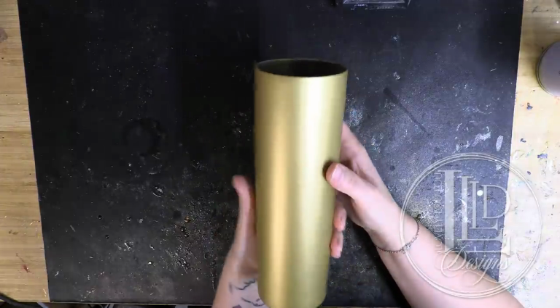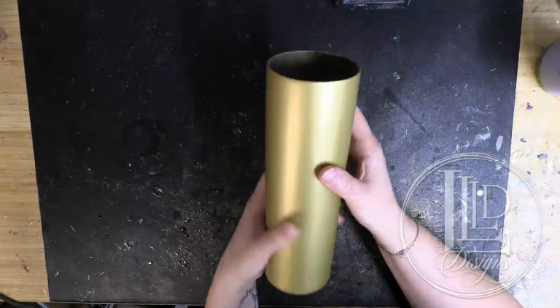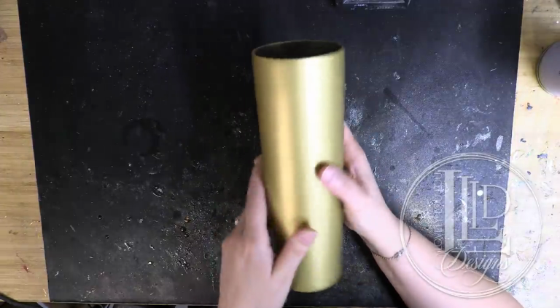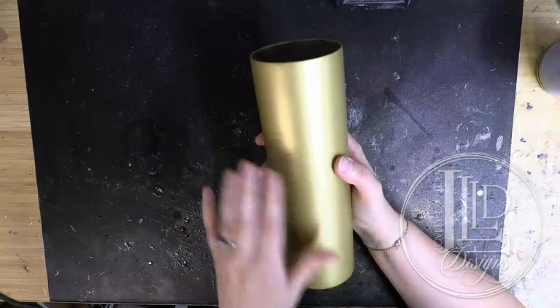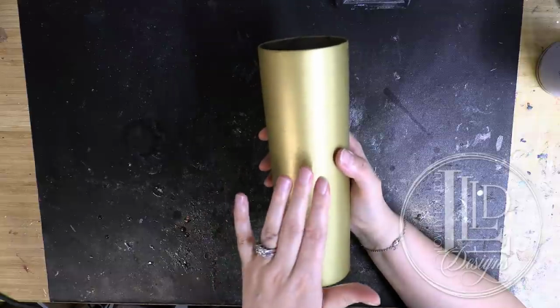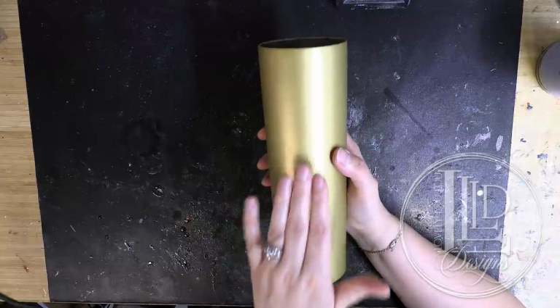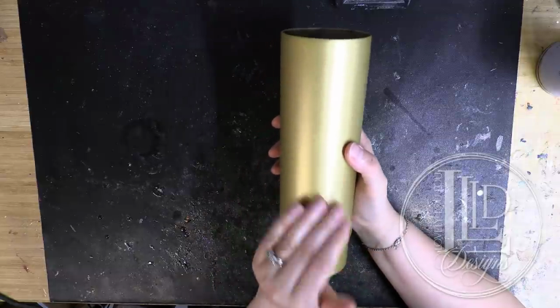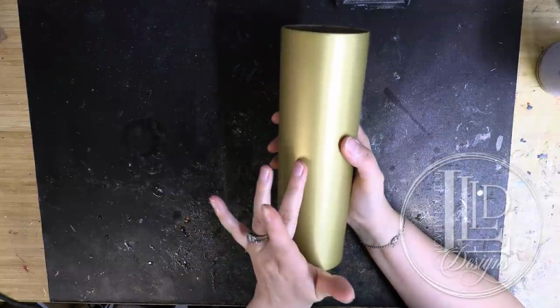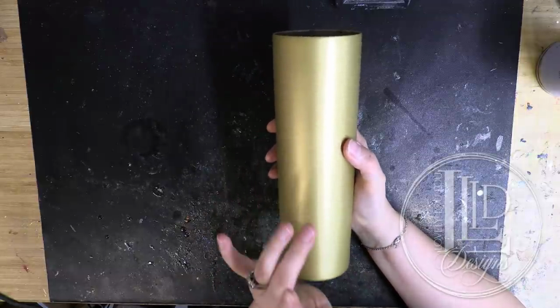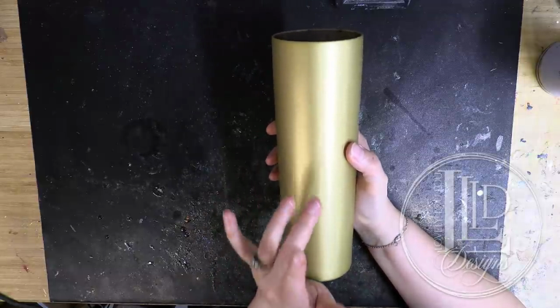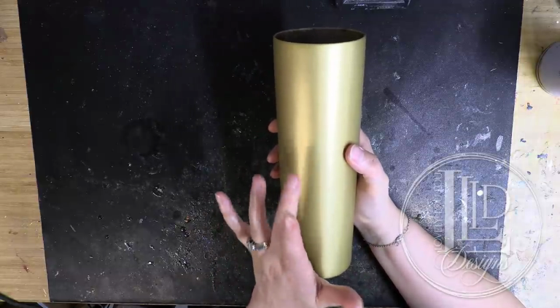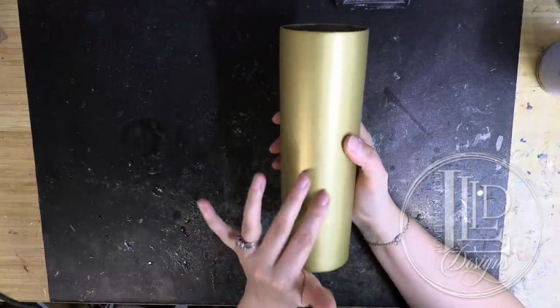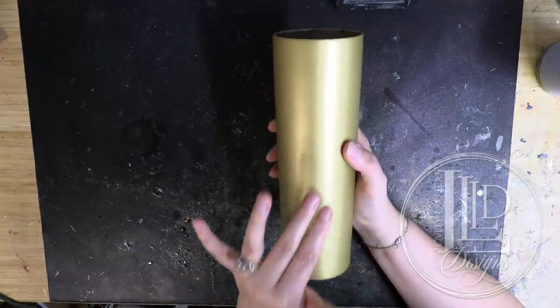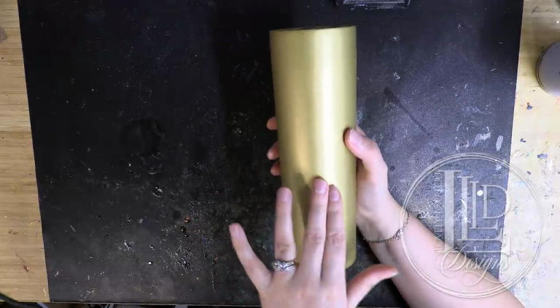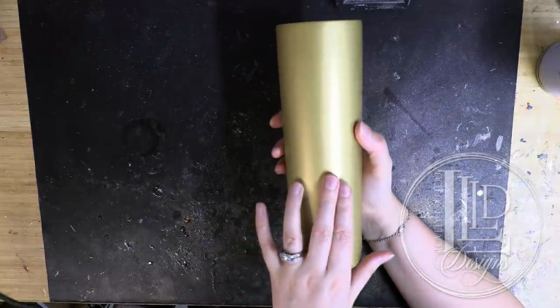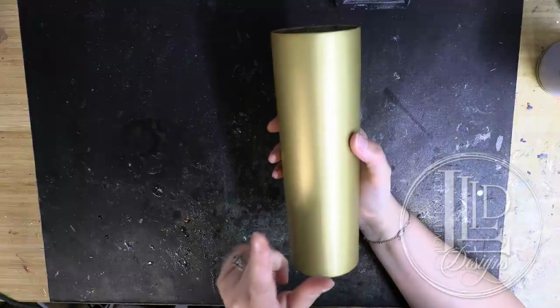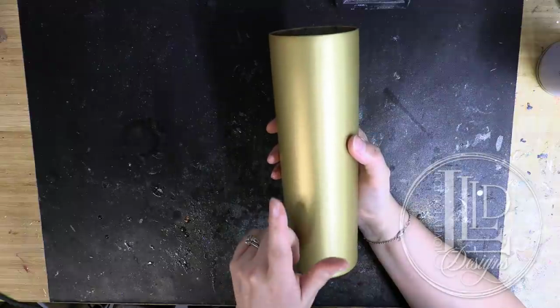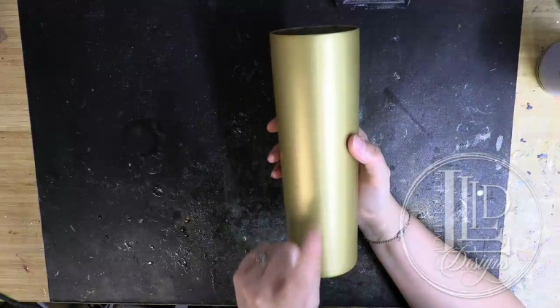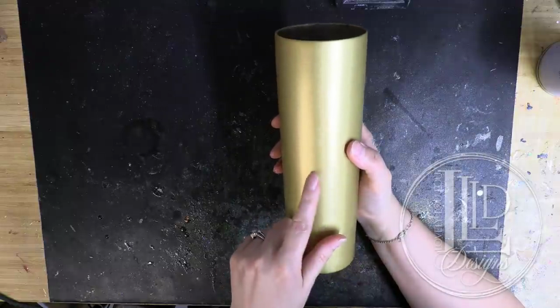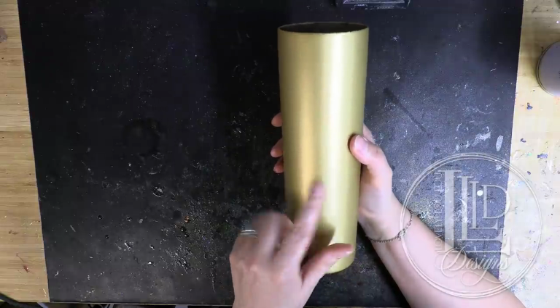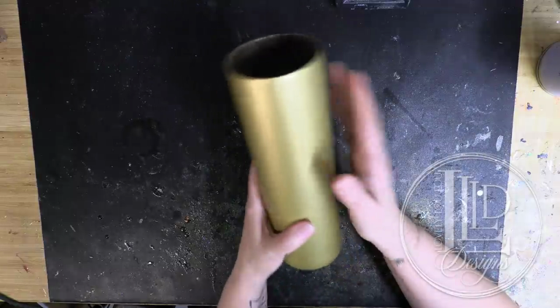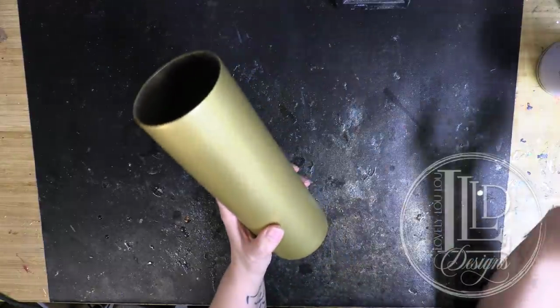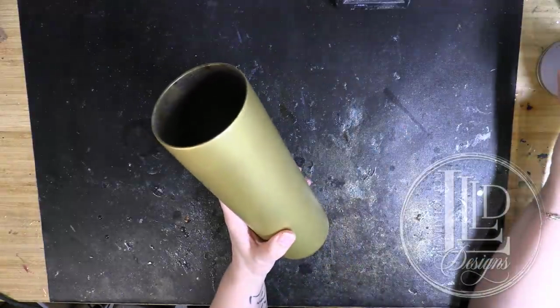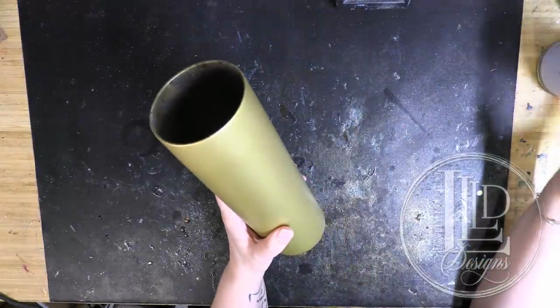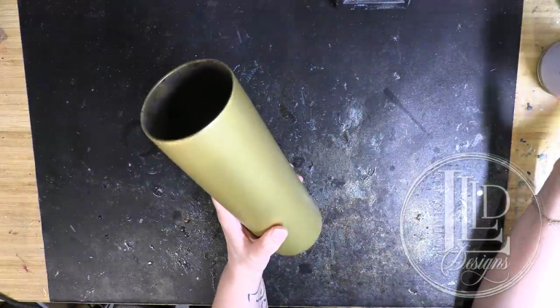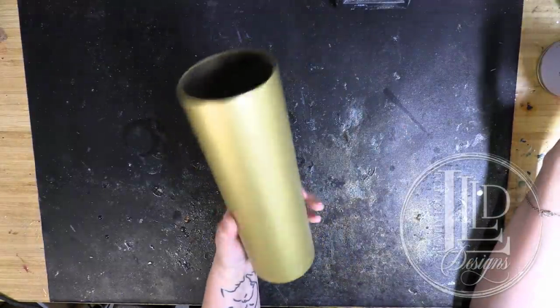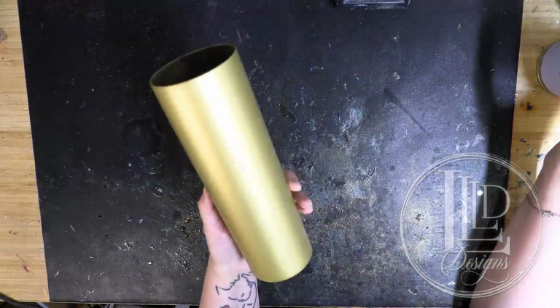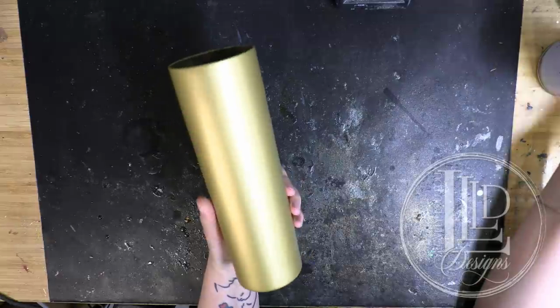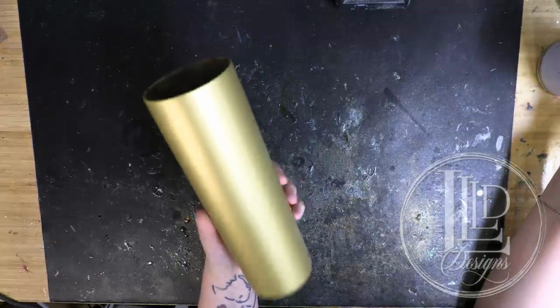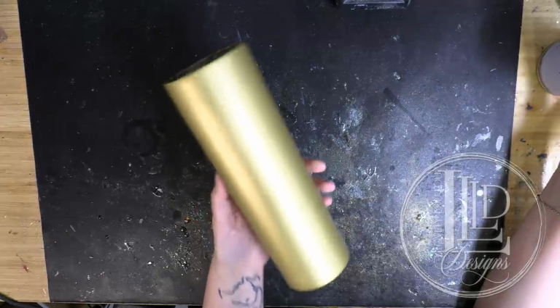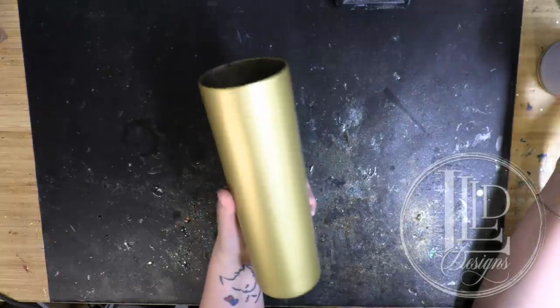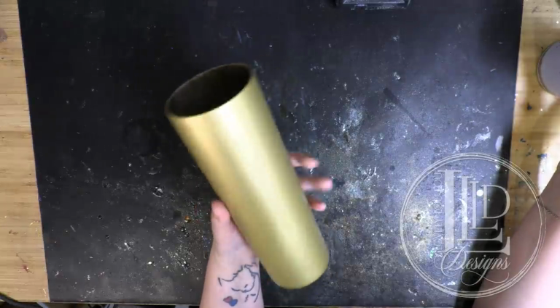I'm starting as always with a fully prepped tumbler. This means that it has been sanded, cleaned with Dawn dish soap, and I have spray painted it as well. Today I used a bit of a different spray paint than what I usually use.